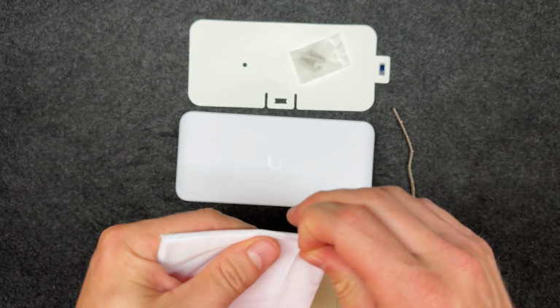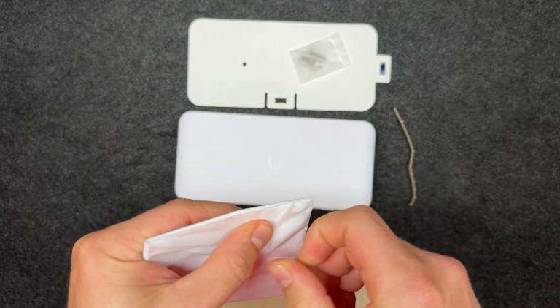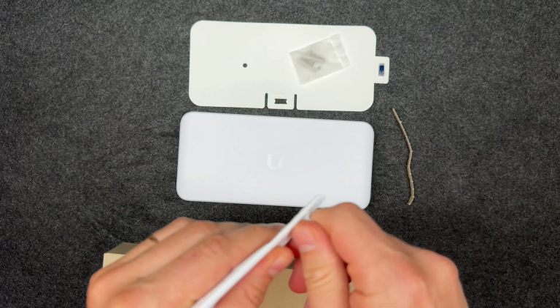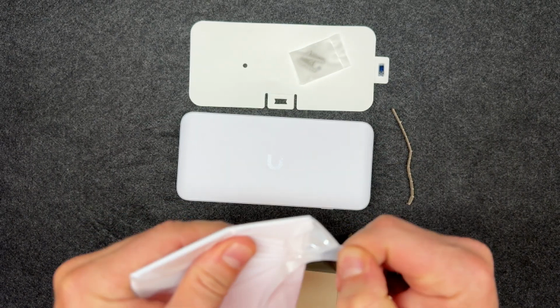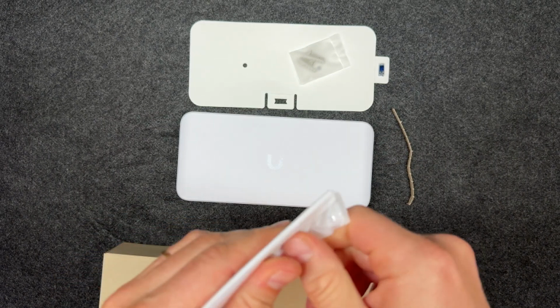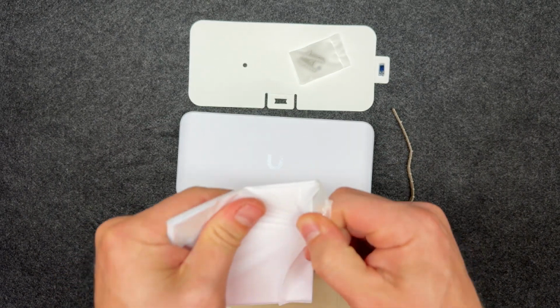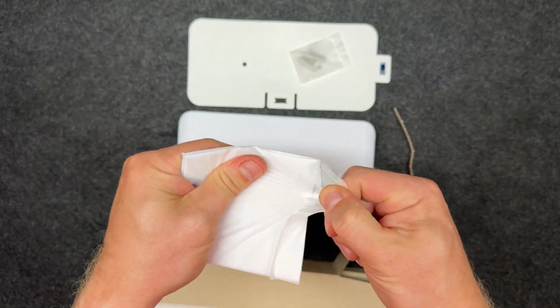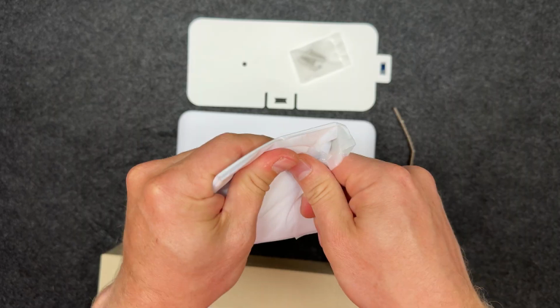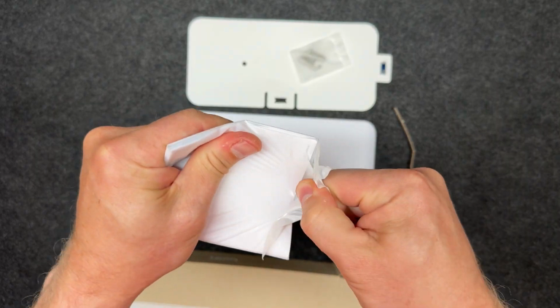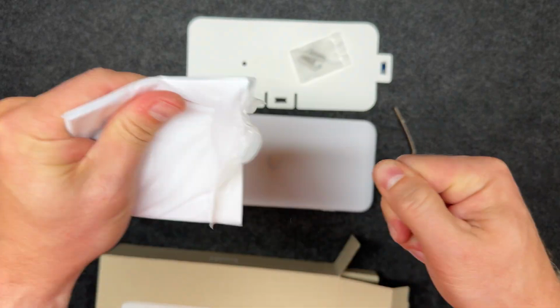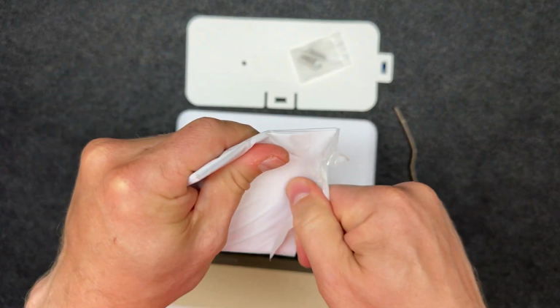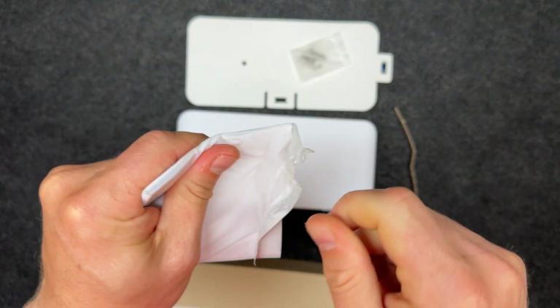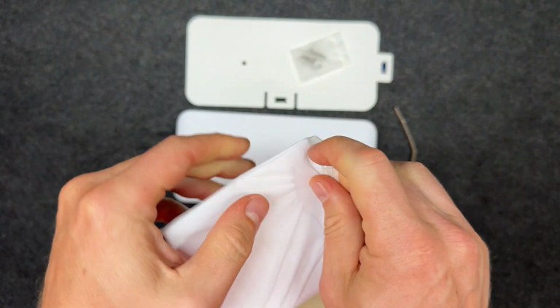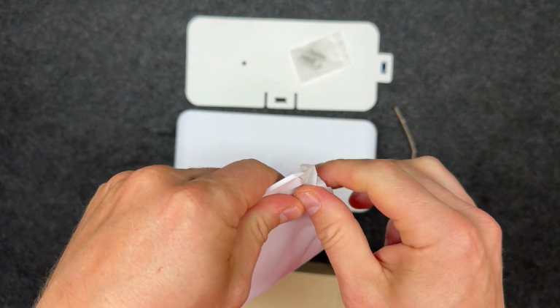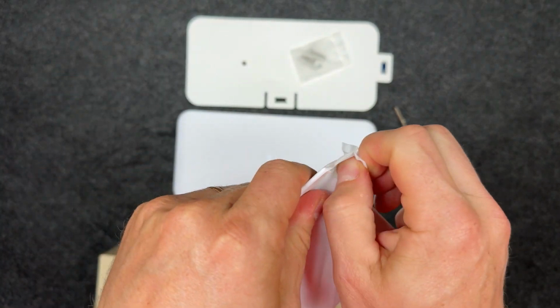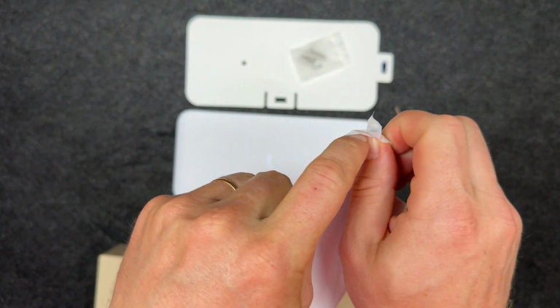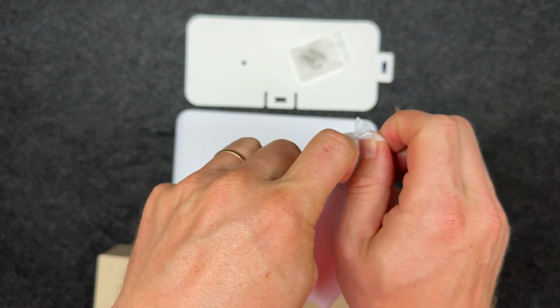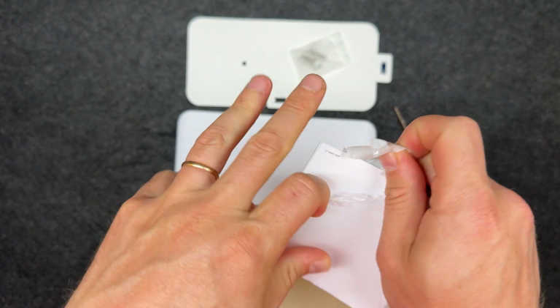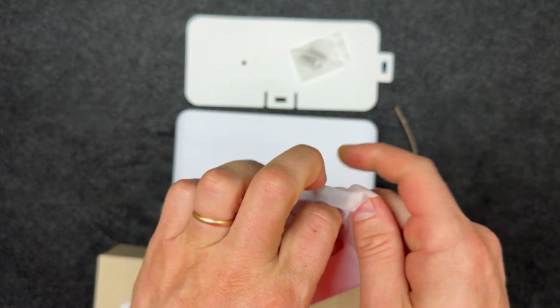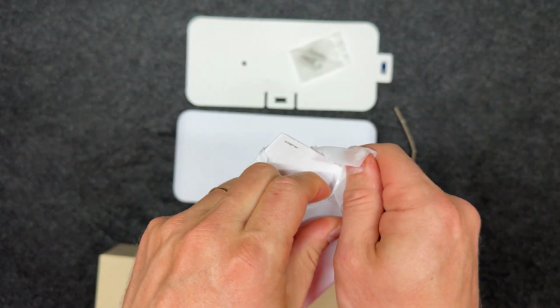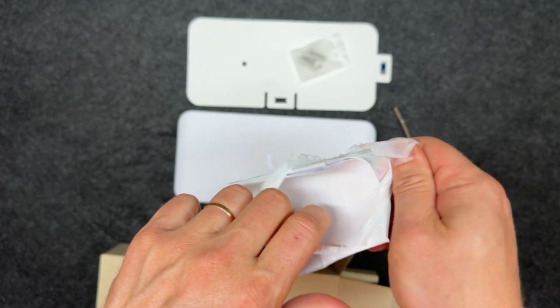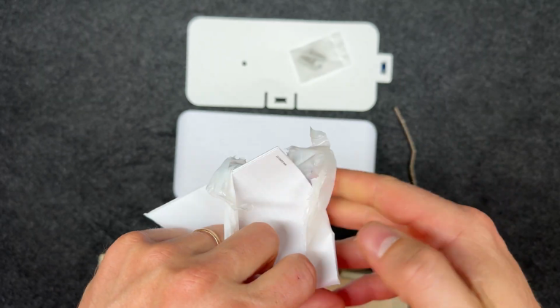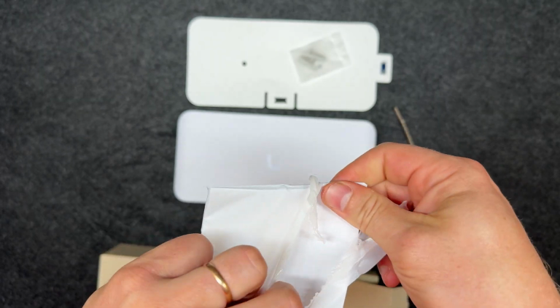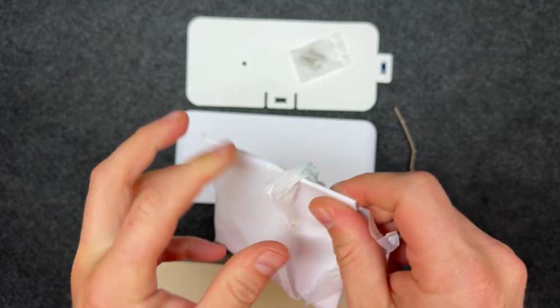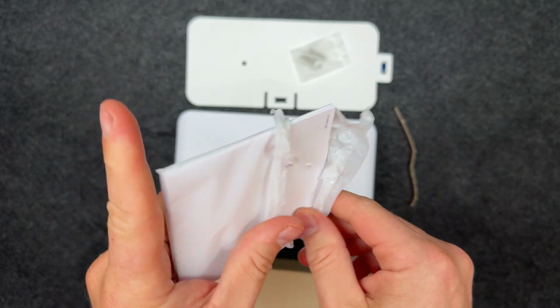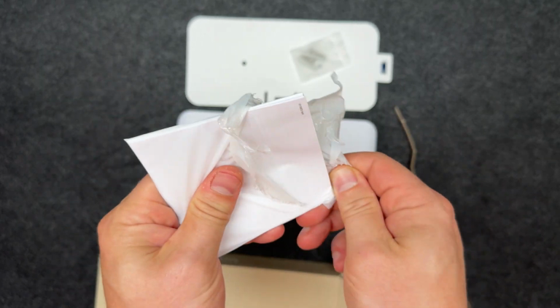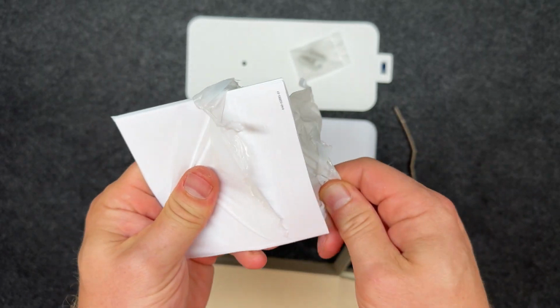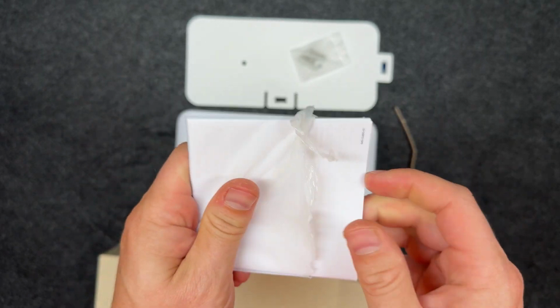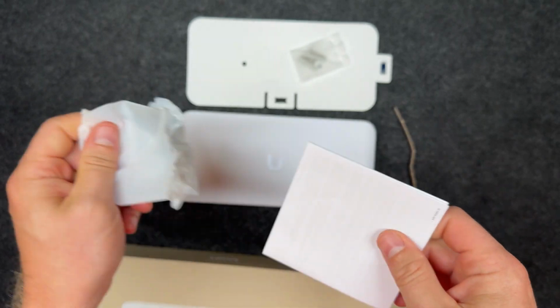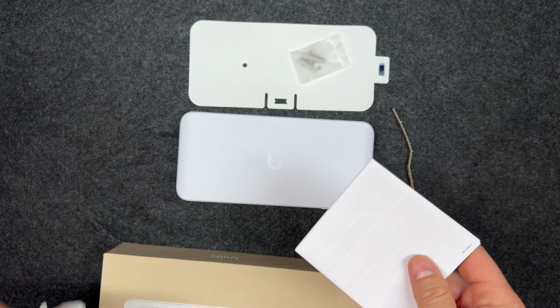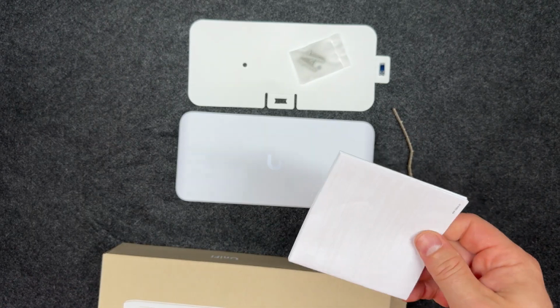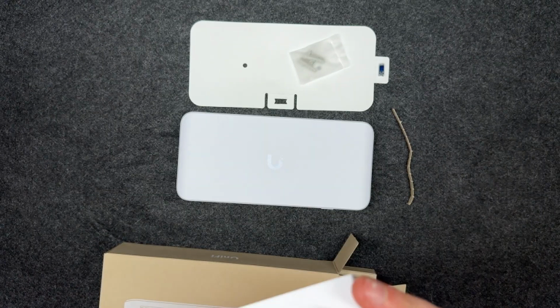Out of the box it's plug and play — just connect the PoE injector or power adapter, hook up the uplink, and it works as an unmanaged switch. However, if you integrate it into a UniFi console, you unlock full control: QoS, VLANs, bandwidth shaping, port isolation, and more.